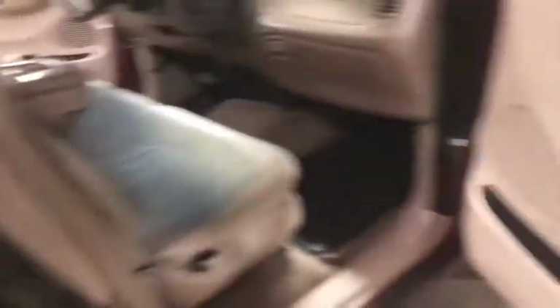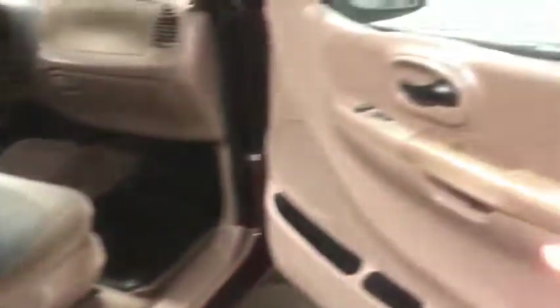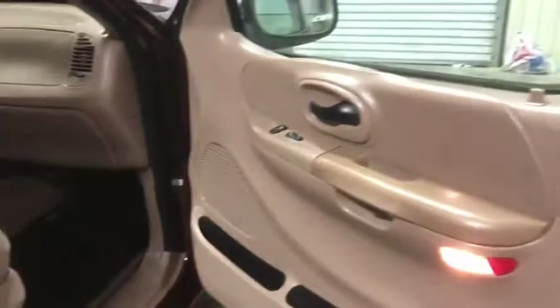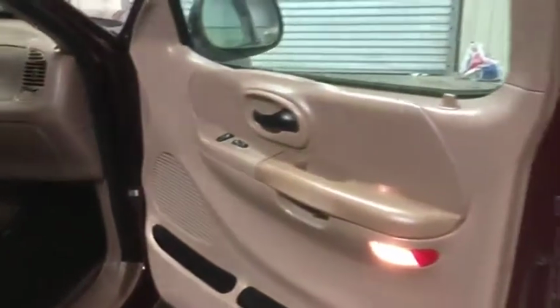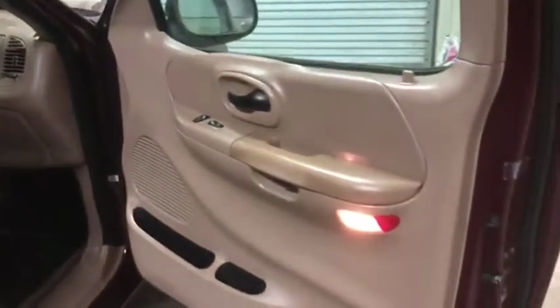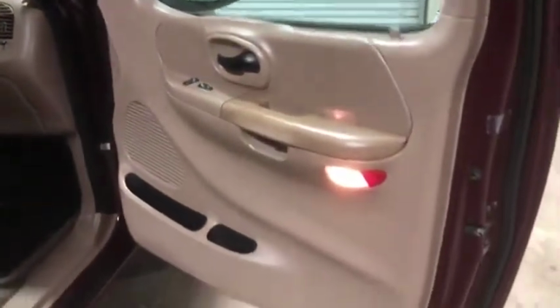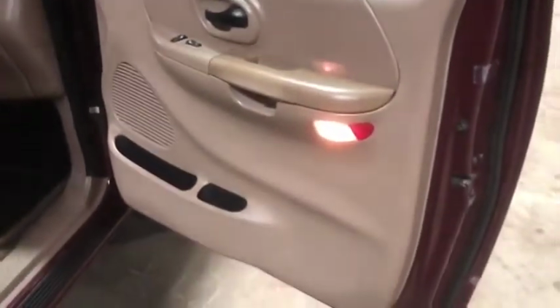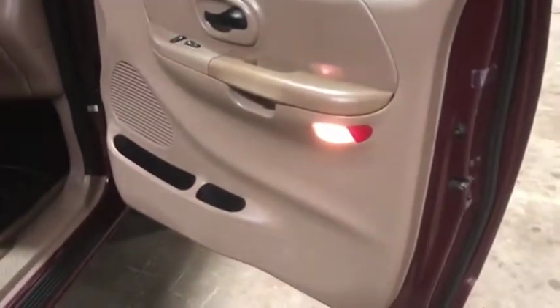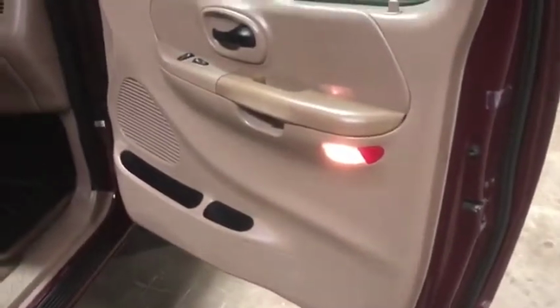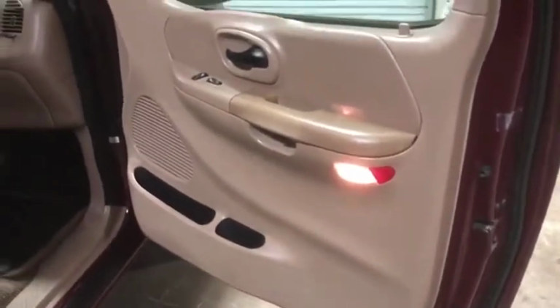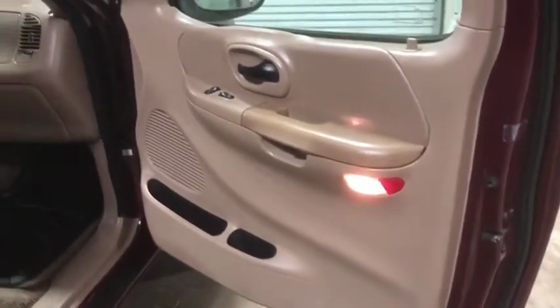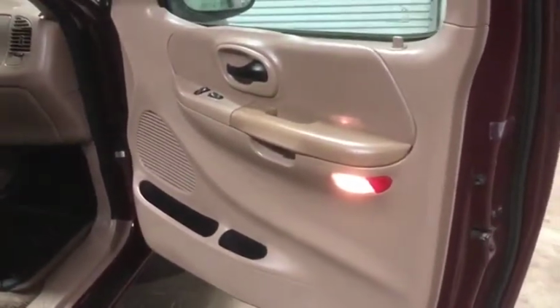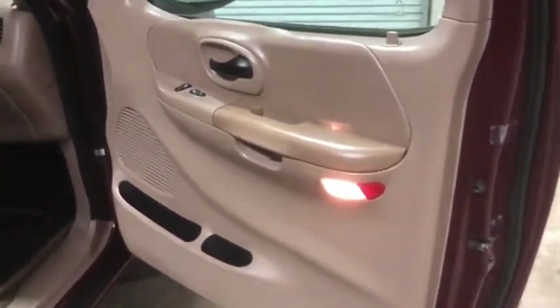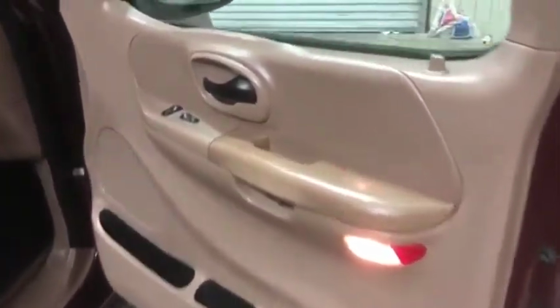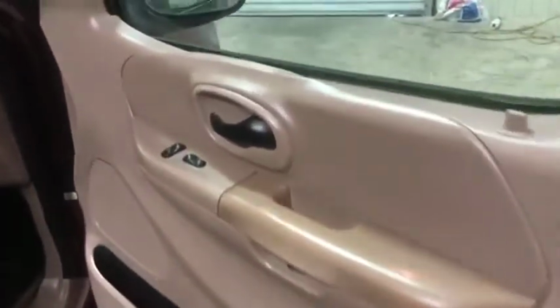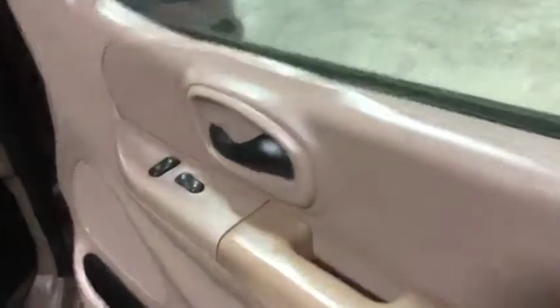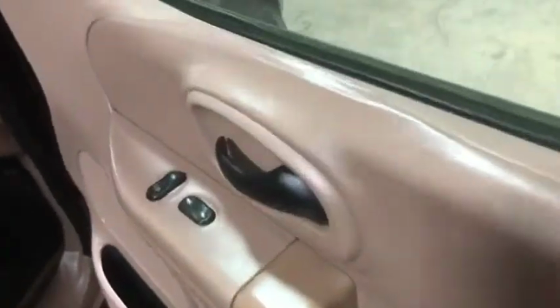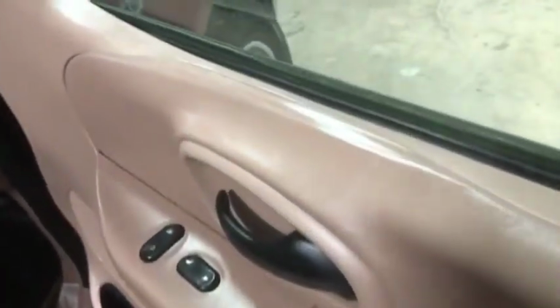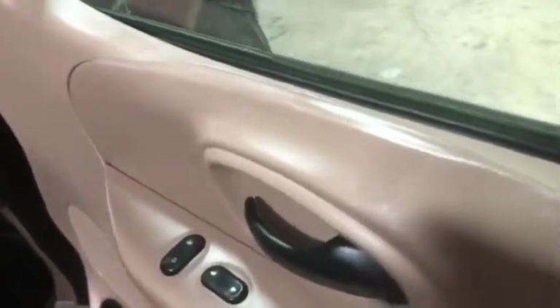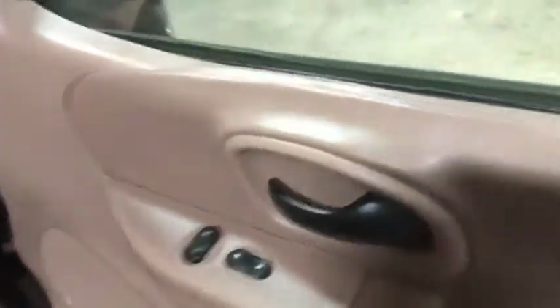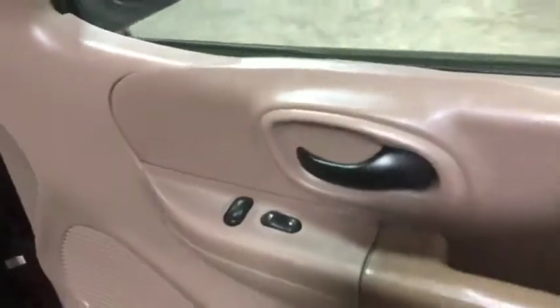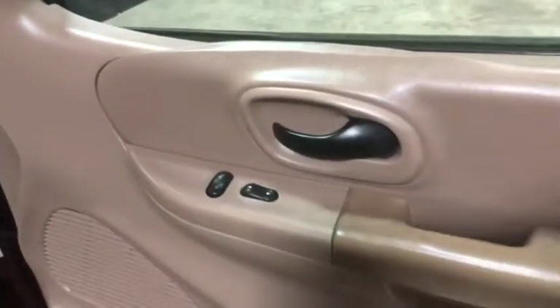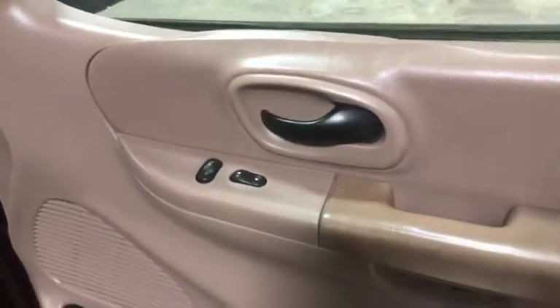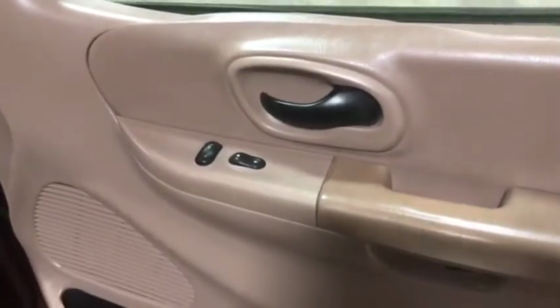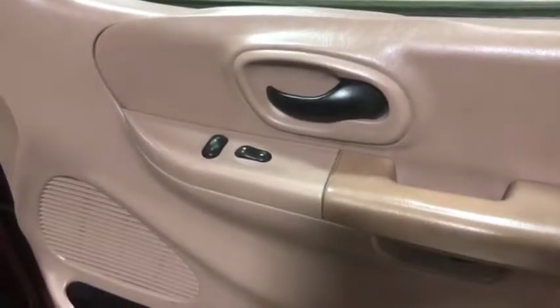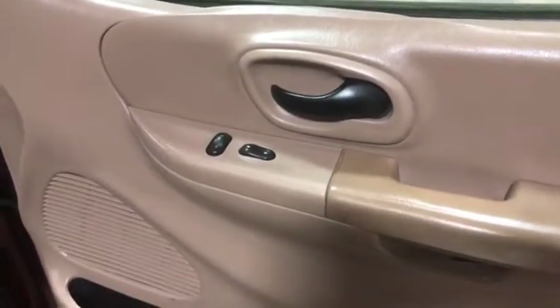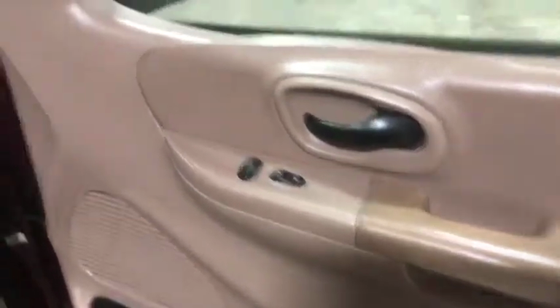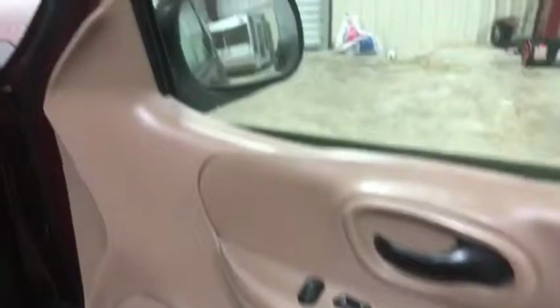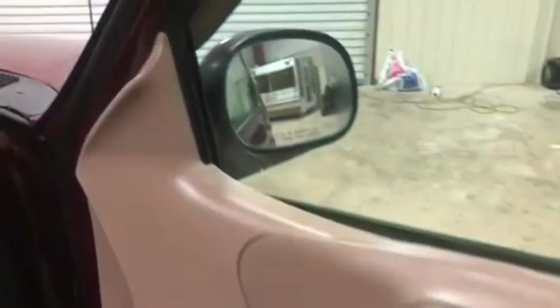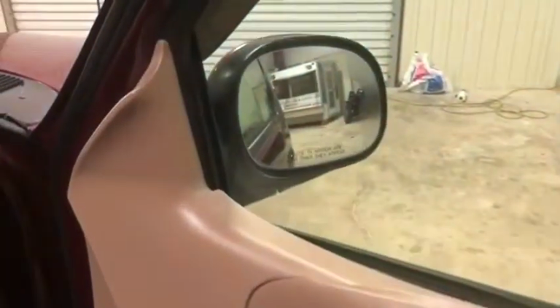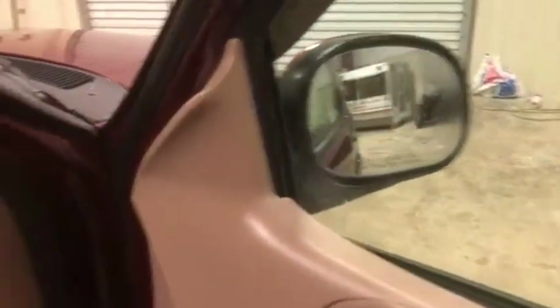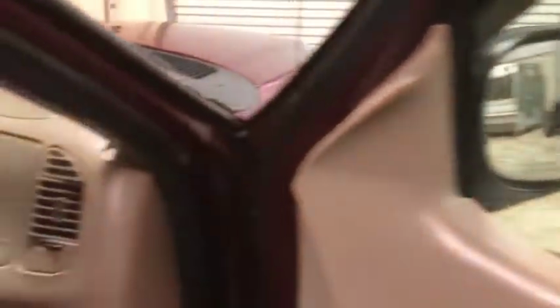Hopping up here to your front passenger door panel, you can see the marker light does function as it should, and the door panel has no major issues other than the fabric pulling up right here a little bit. That's pretty typical in these older trucks. Electric window and lock control, and your side view mirror, as you can see, is in great shape.